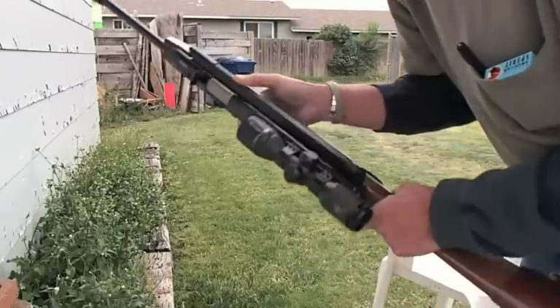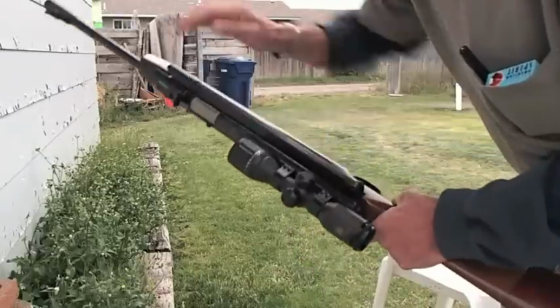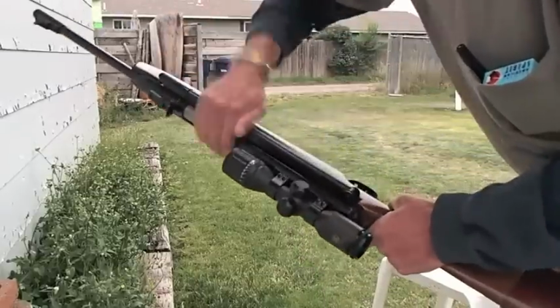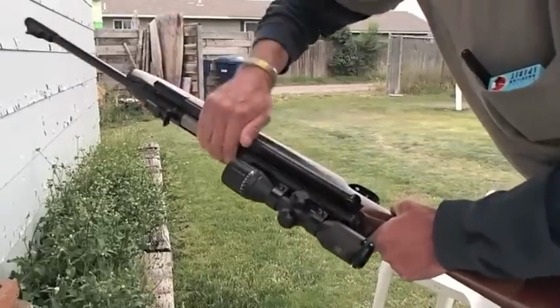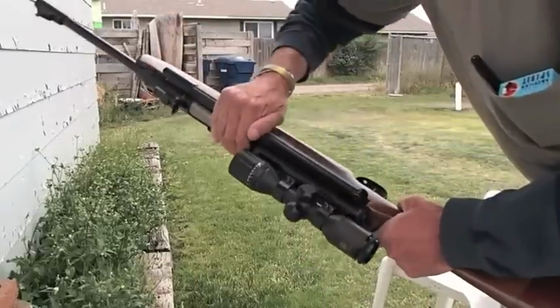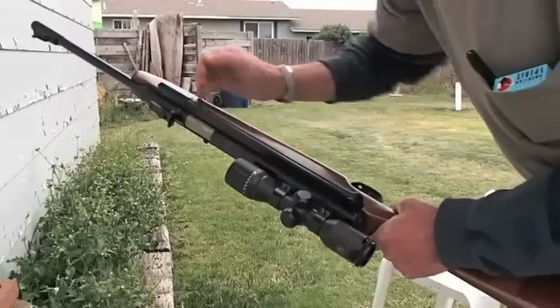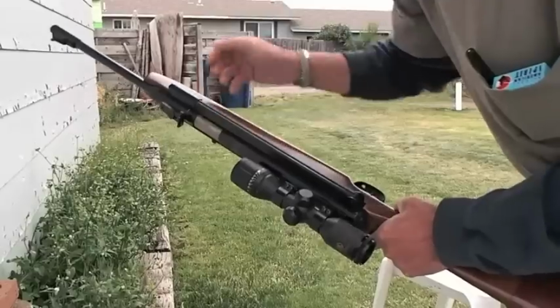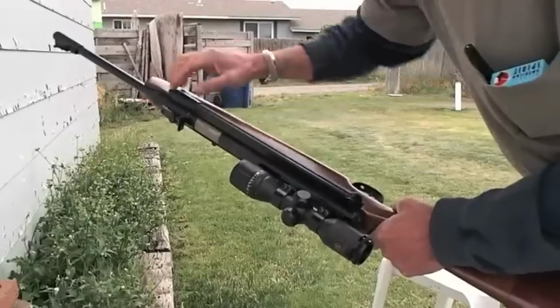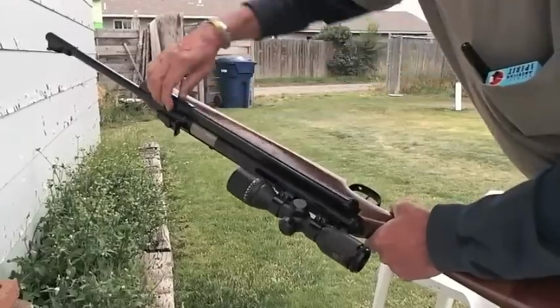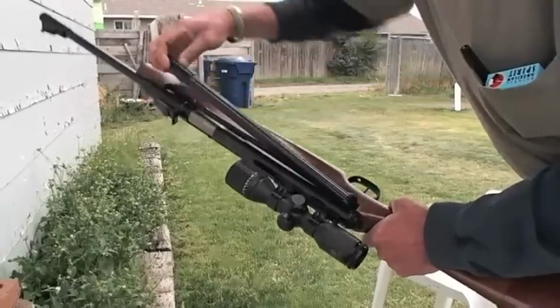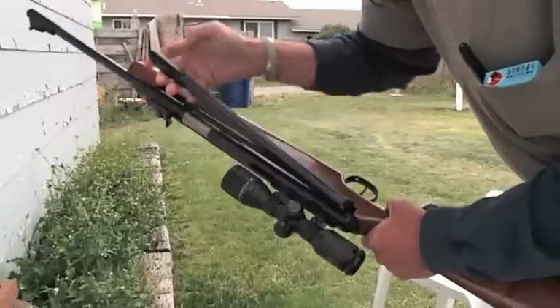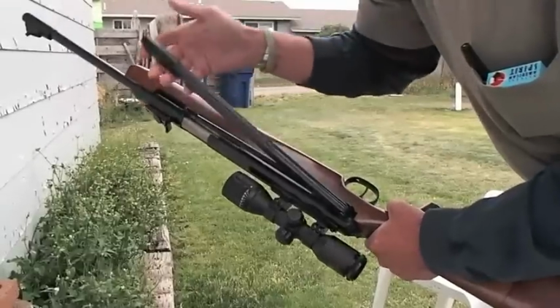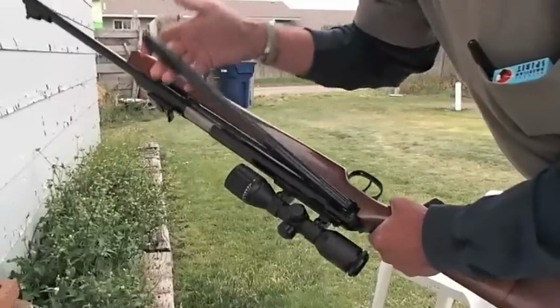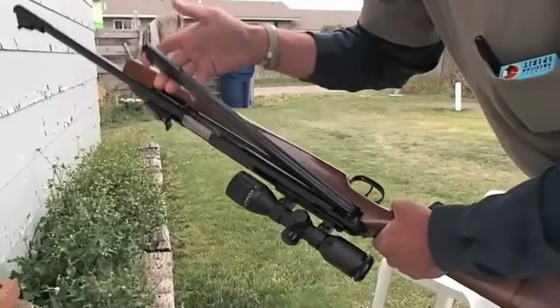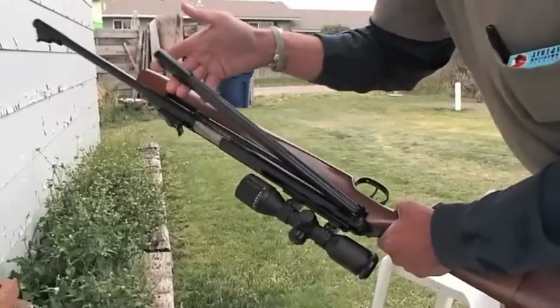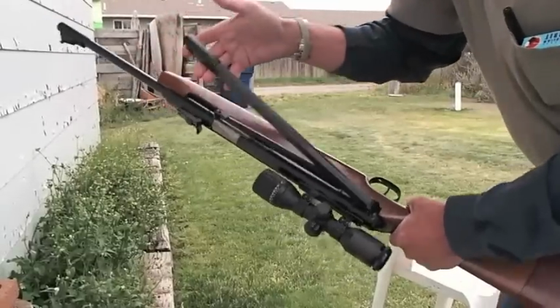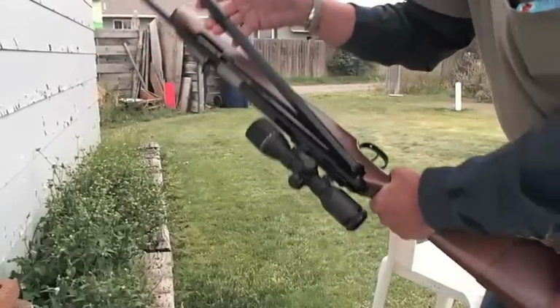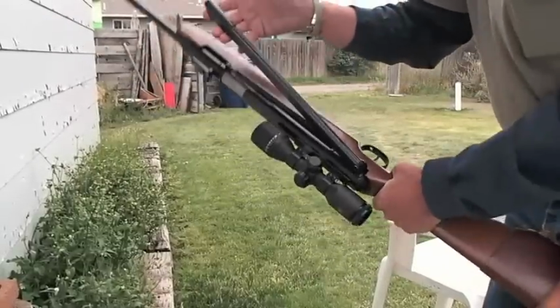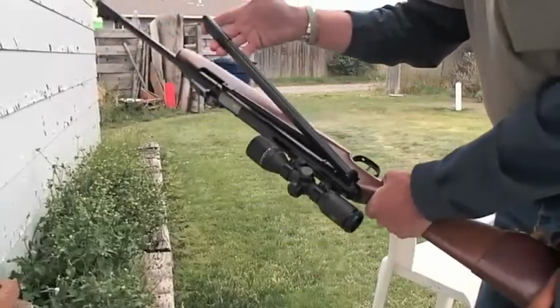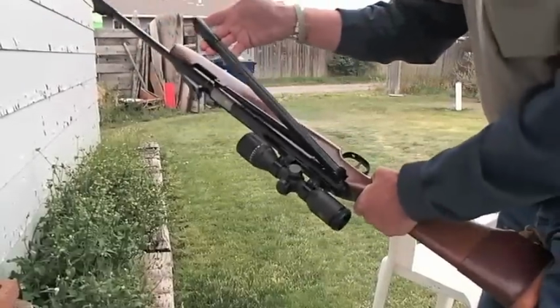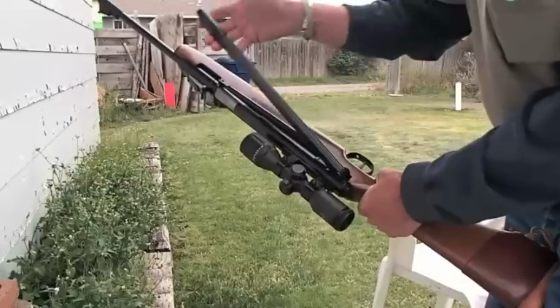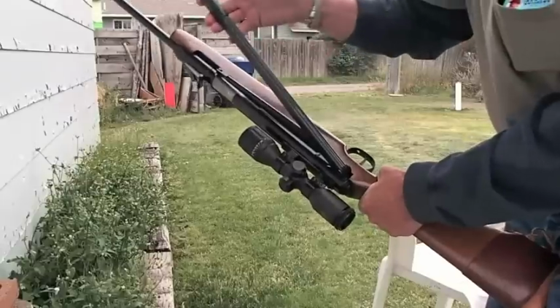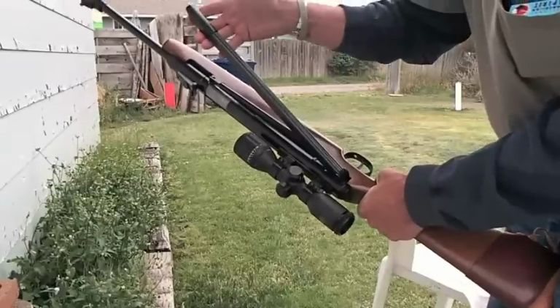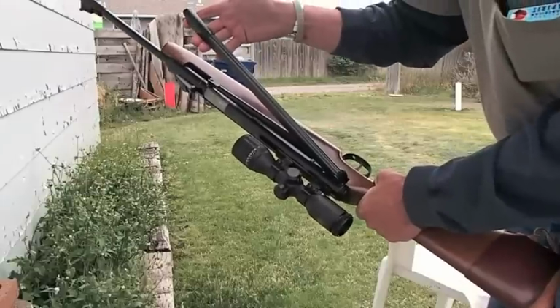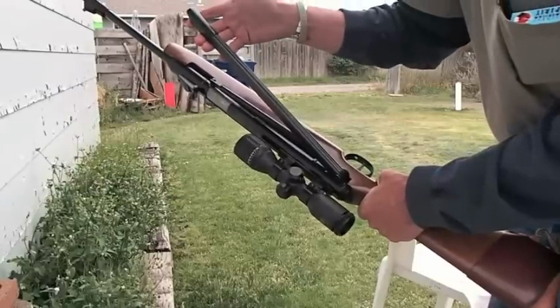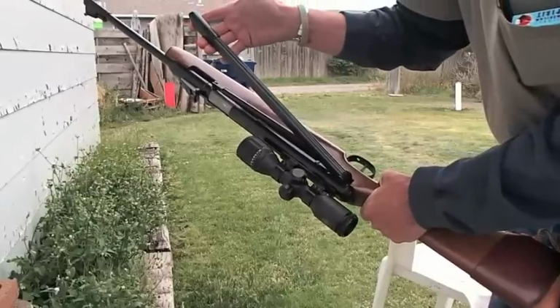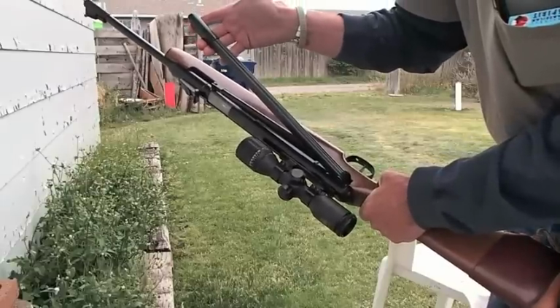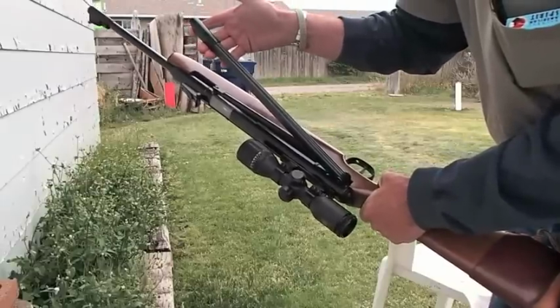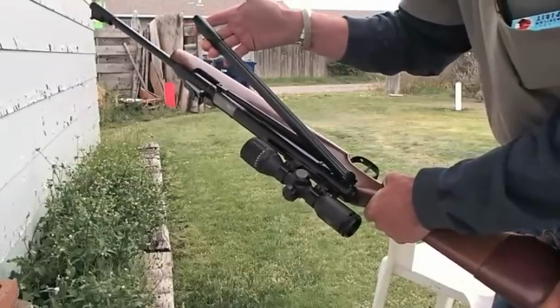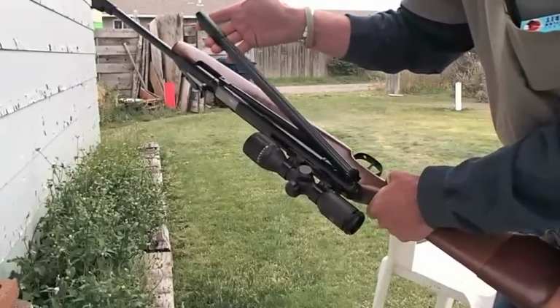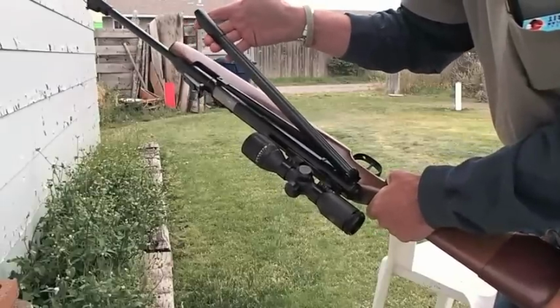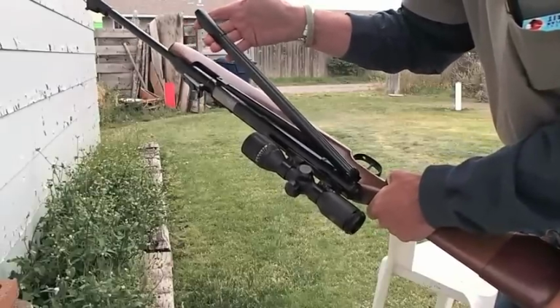Inside this piece here is a big old piston. The reason why I call this a side delivery is because of this handle right here — this is how you load up and compress that piston.